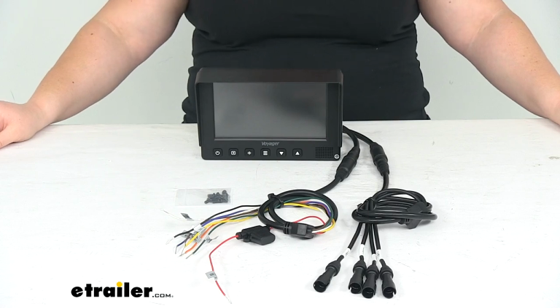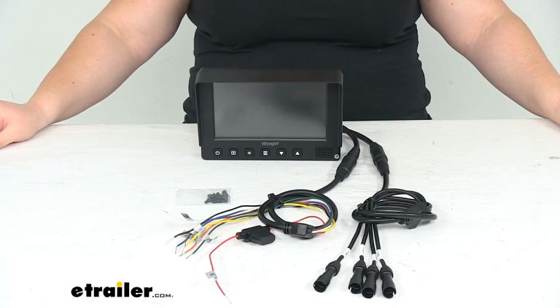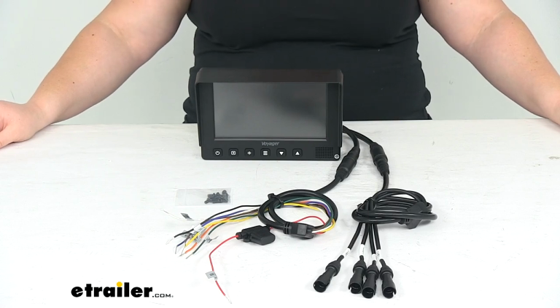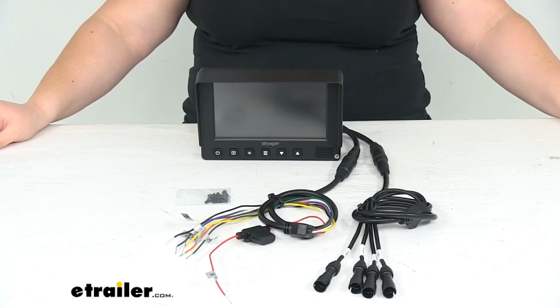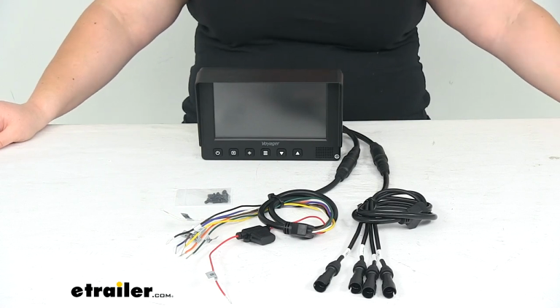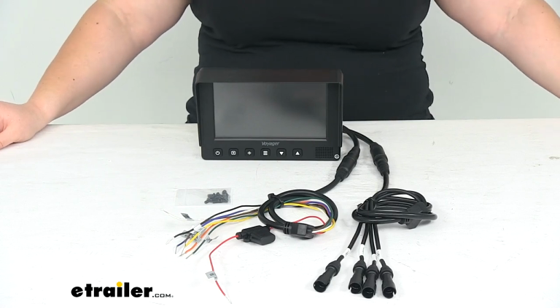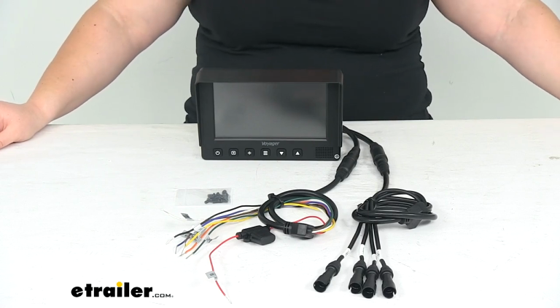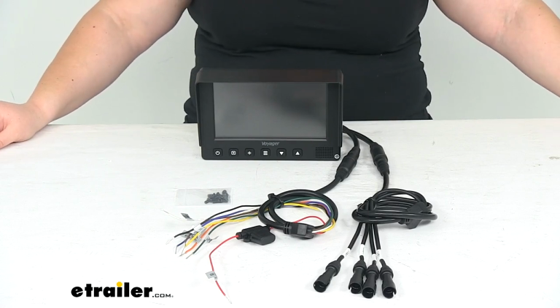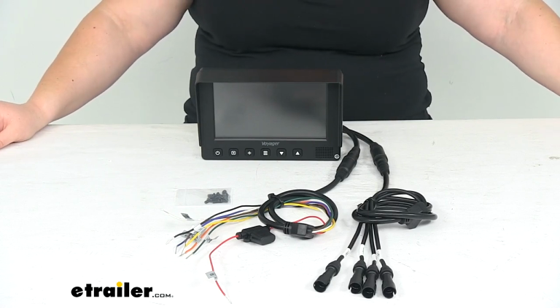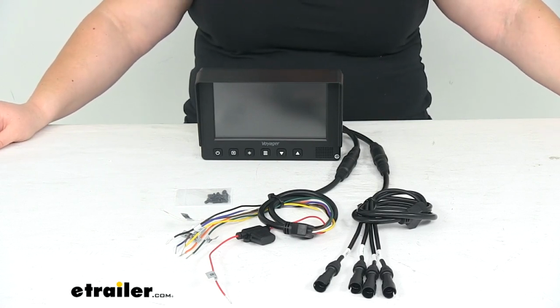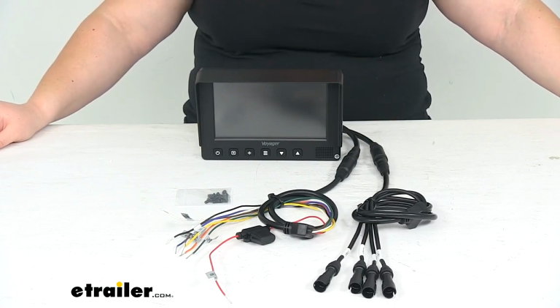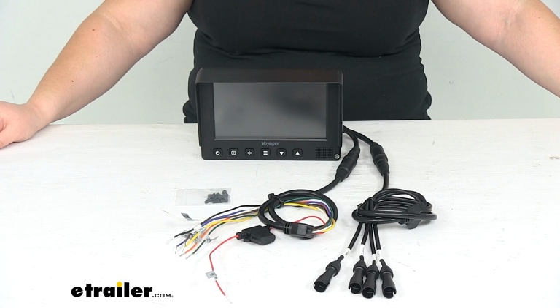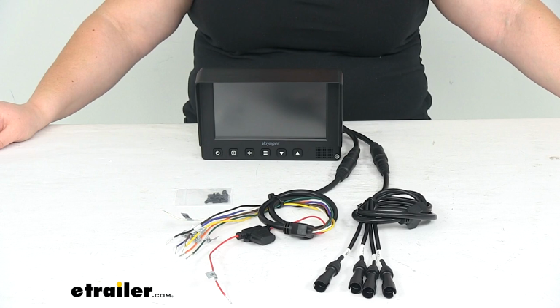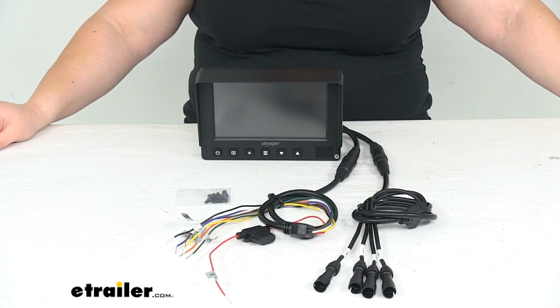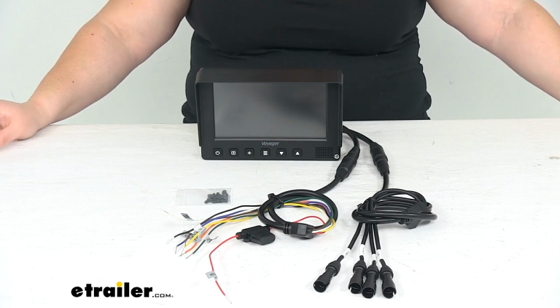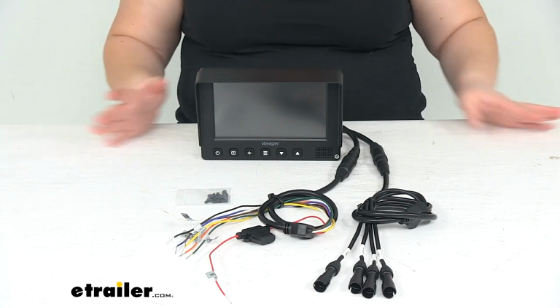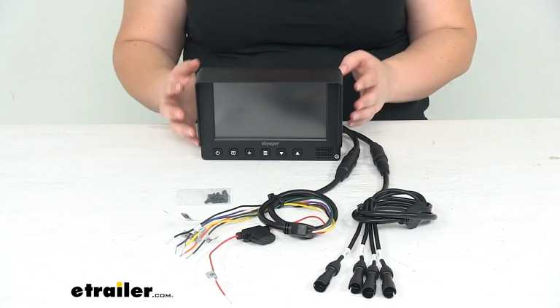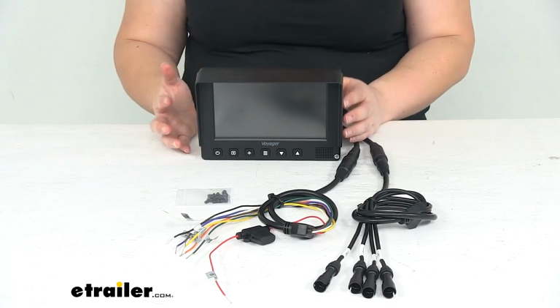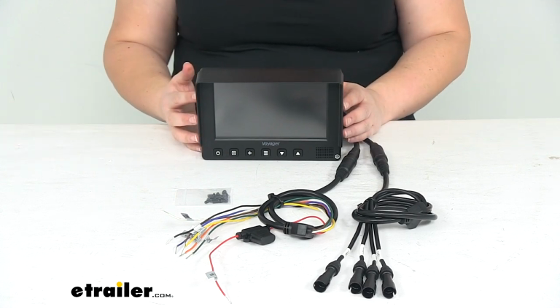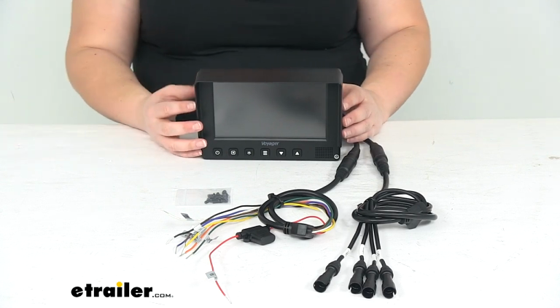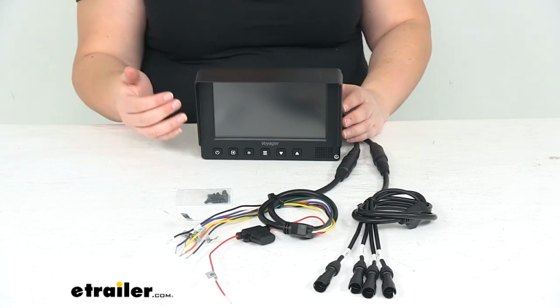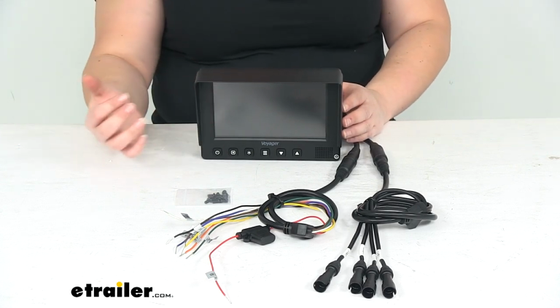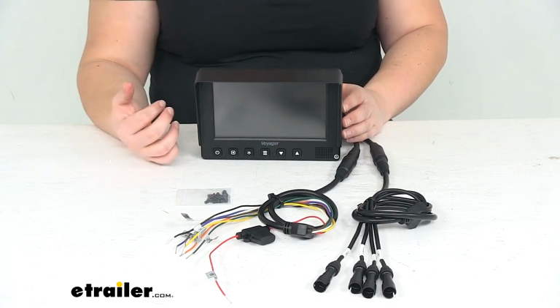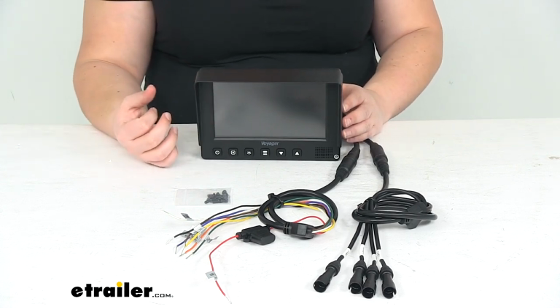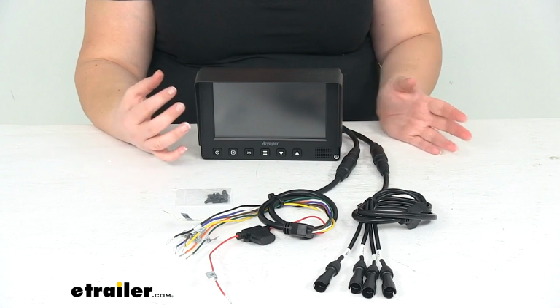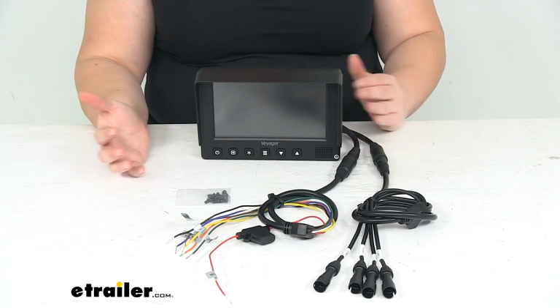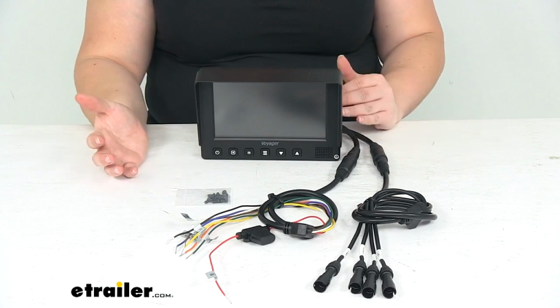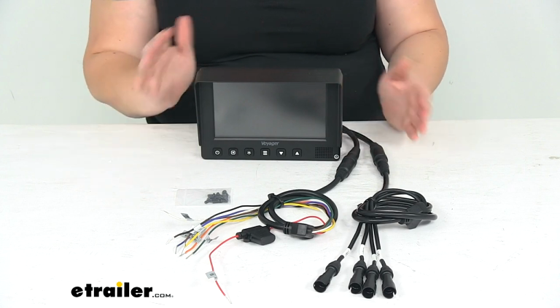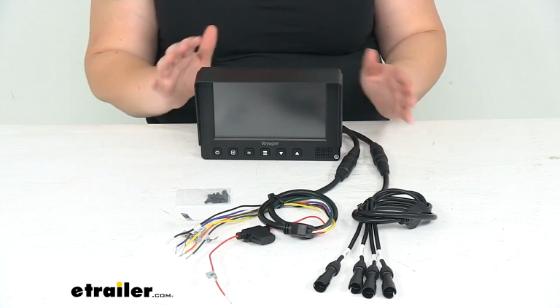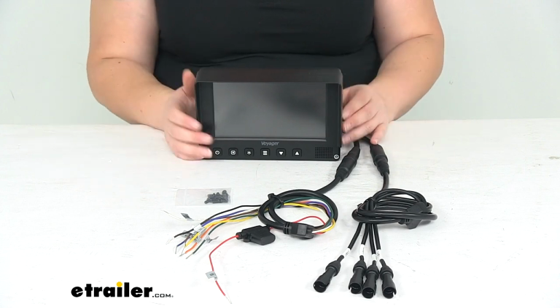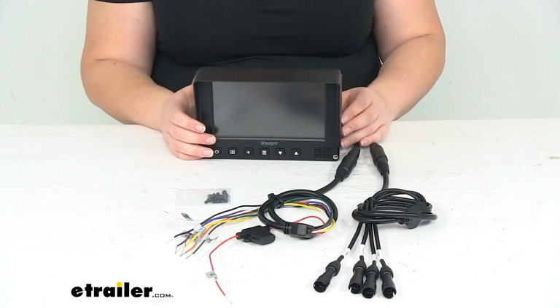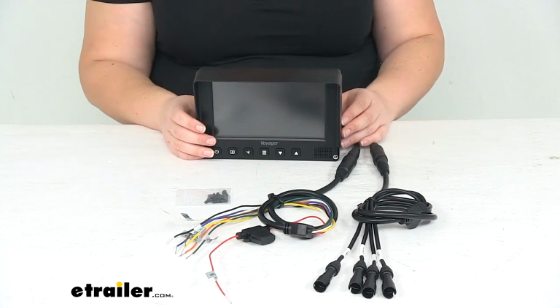Hey everyone, I'm Ellen here at eTrailer.com. Today we're taking a look at the Voyager RV Backup Camera Monitor. This is going to allow you to check out what's going on in all your cameras as you're backing up or making lane changes while you're out on the road.